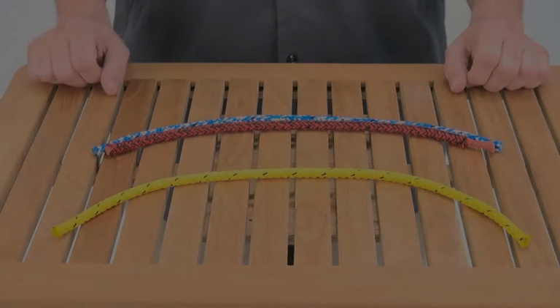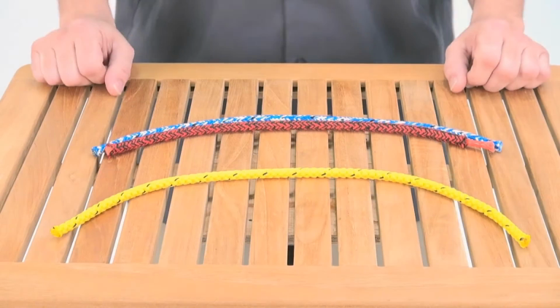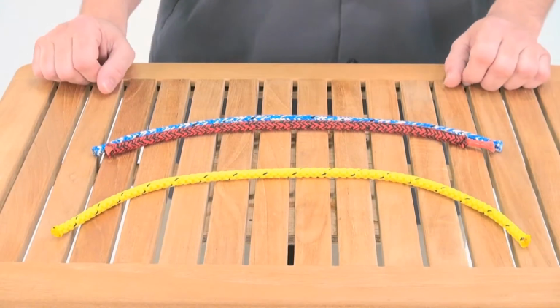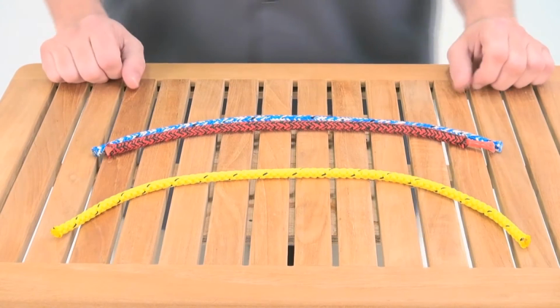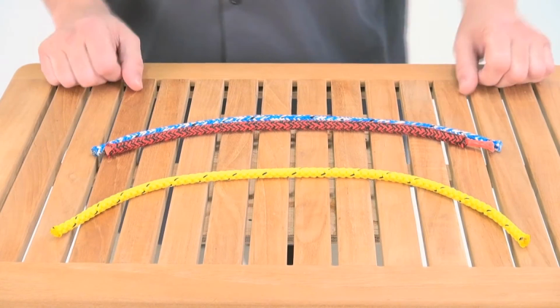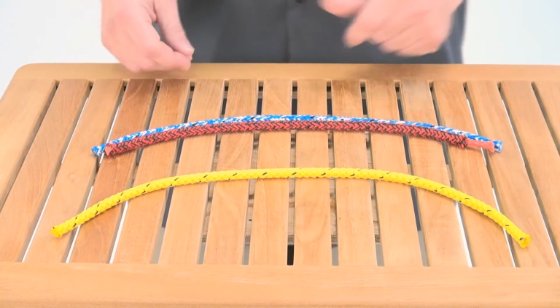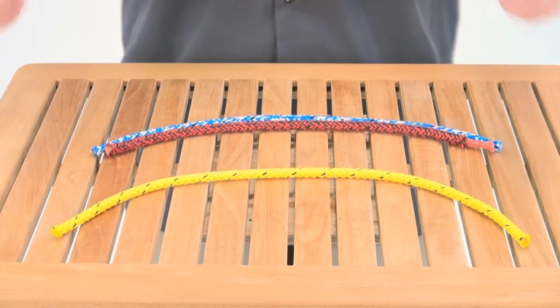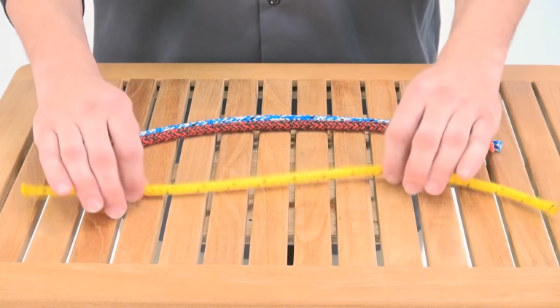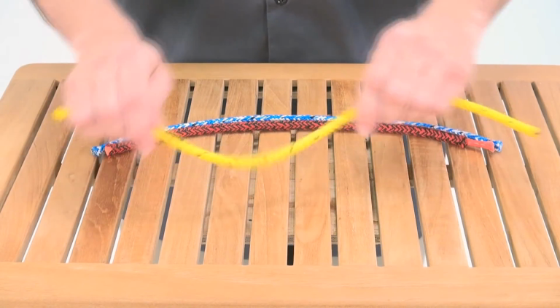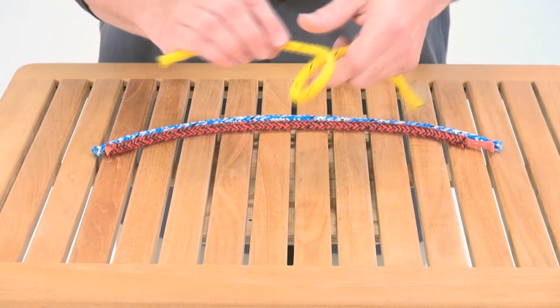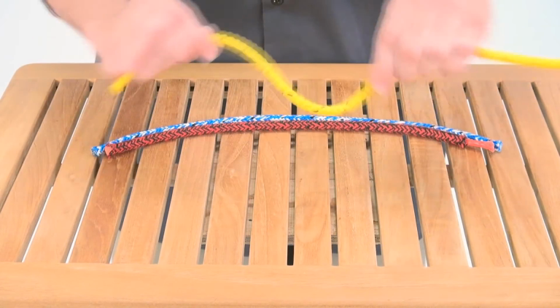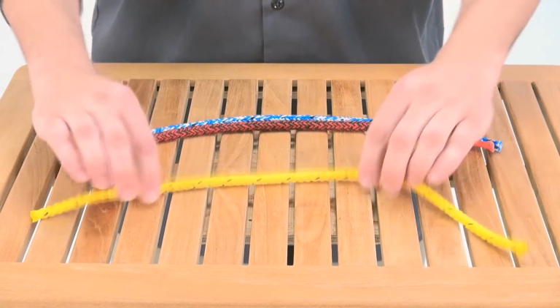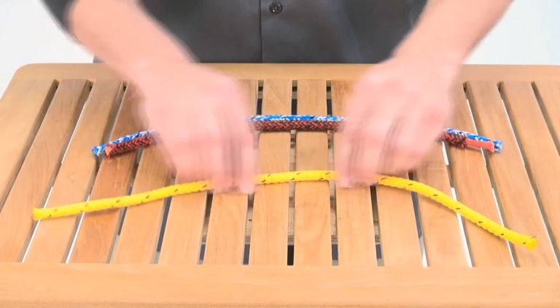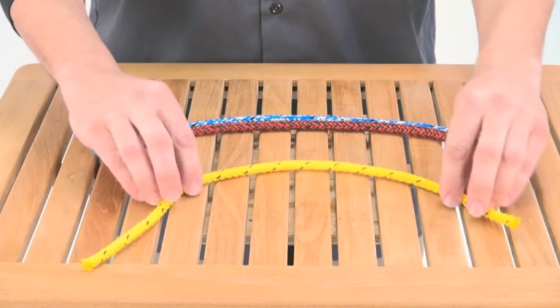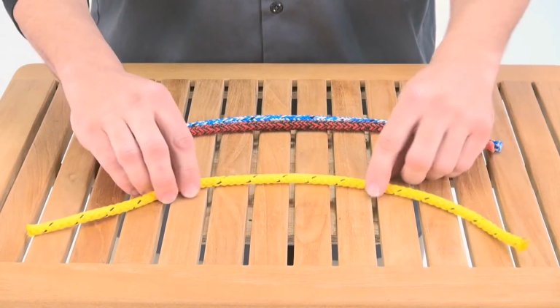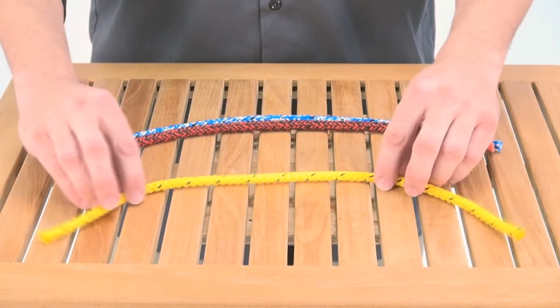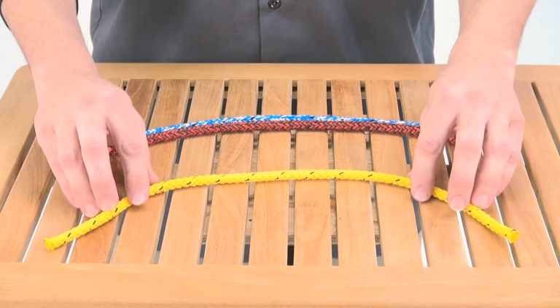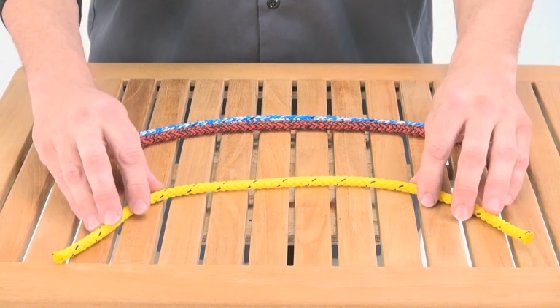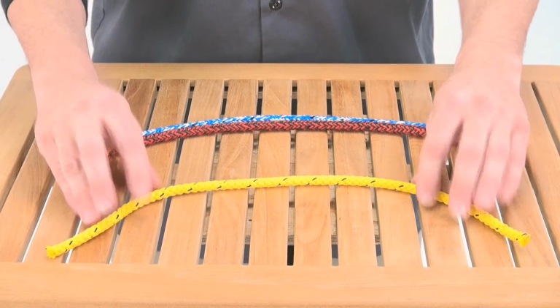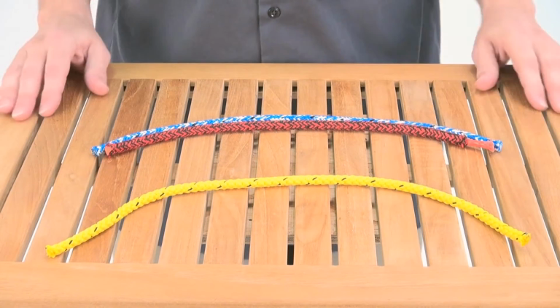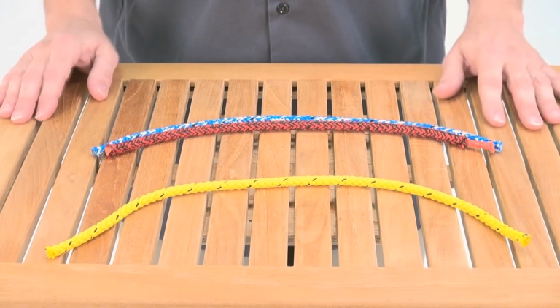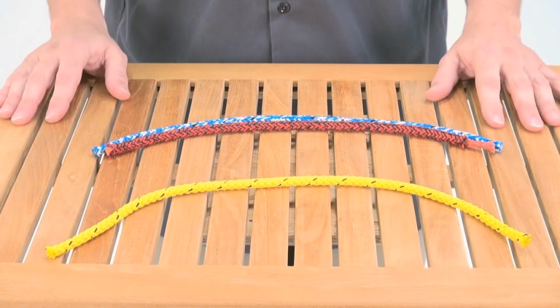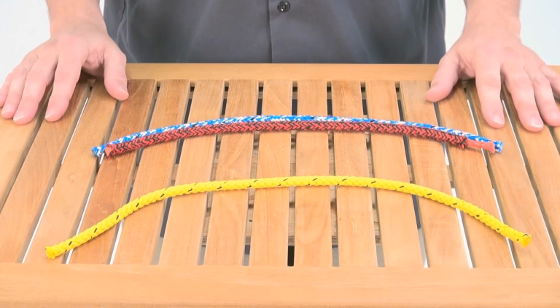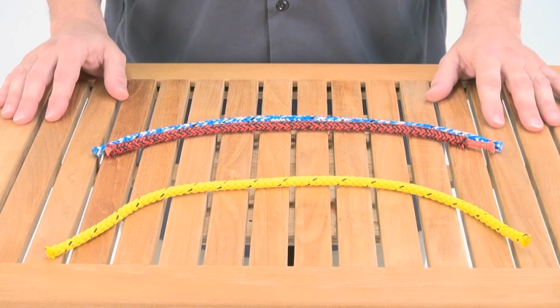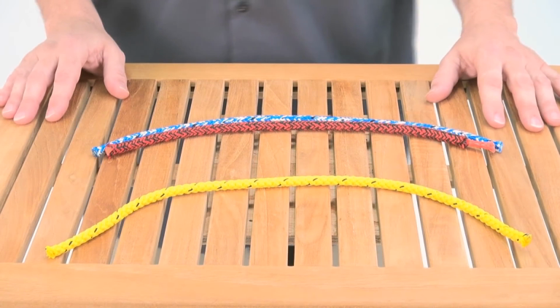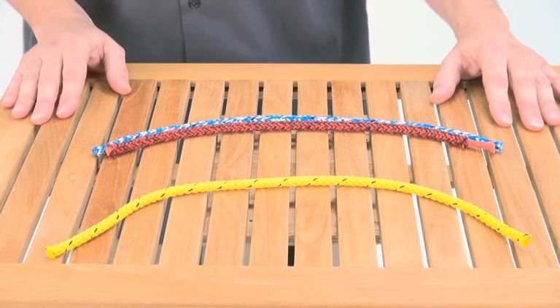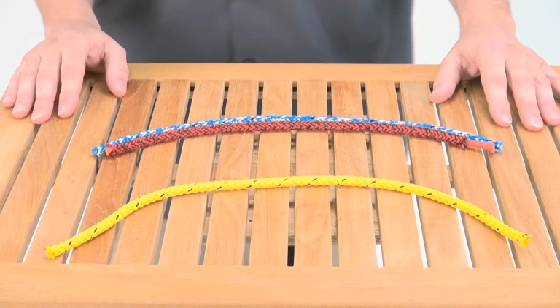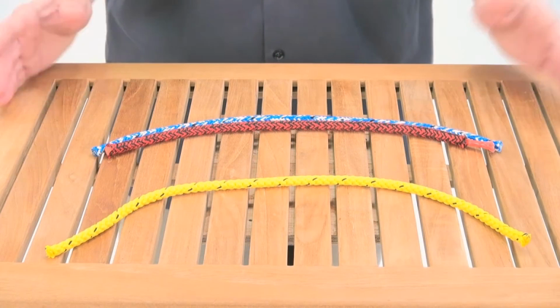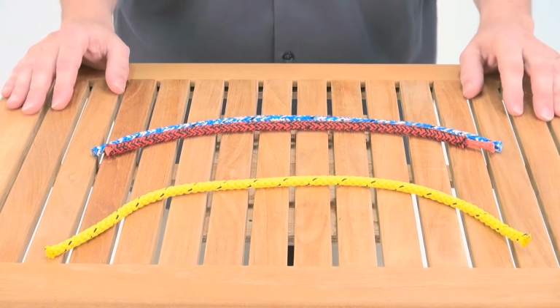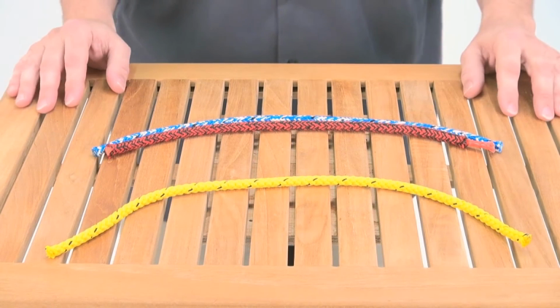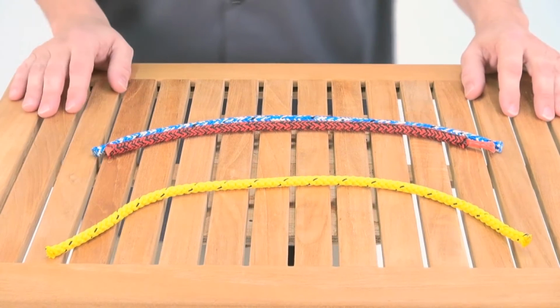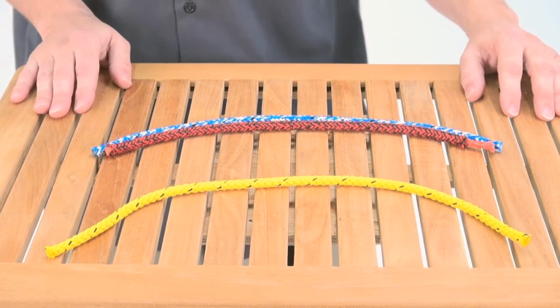Now we're going to look at the applications. First we're going to look at the 100% polypropylene — this makes for an economical dinghy main sheet, it's a dinghy tow rope, and you can also find it as a spinnaker takedown line on larger keelboats.